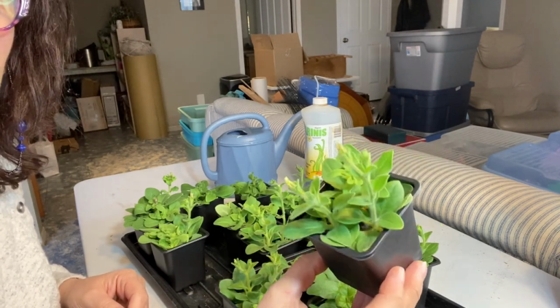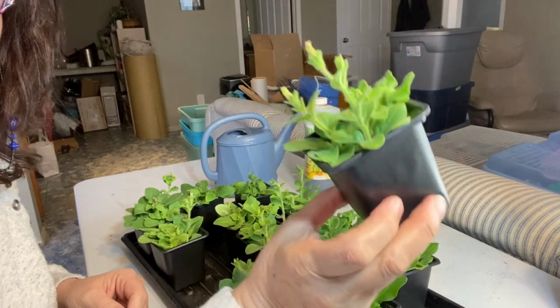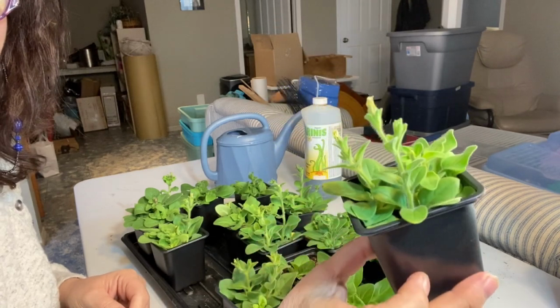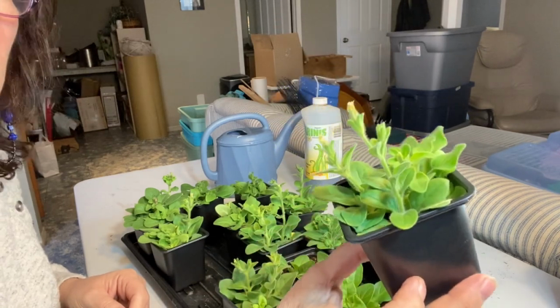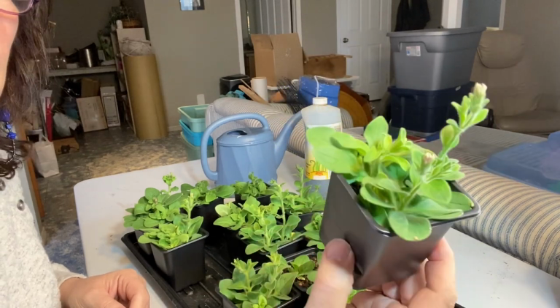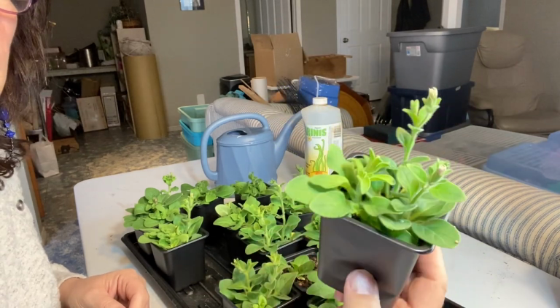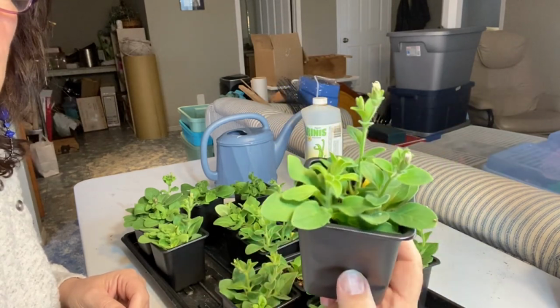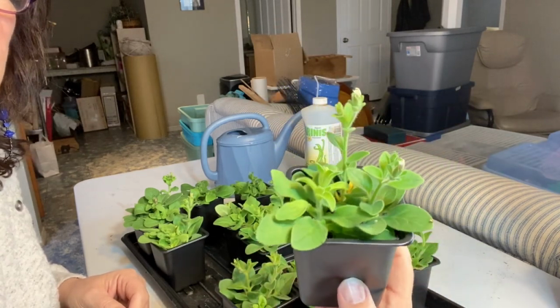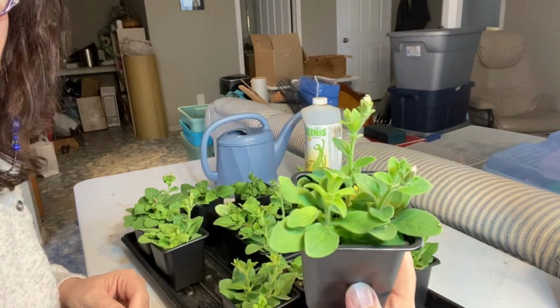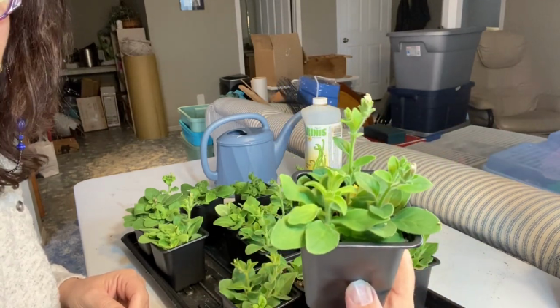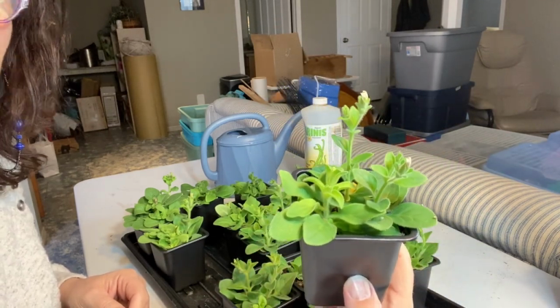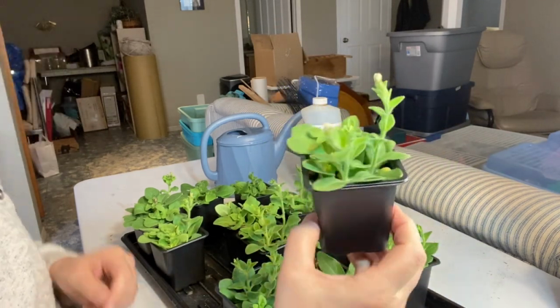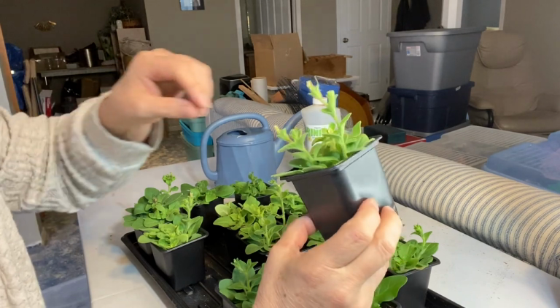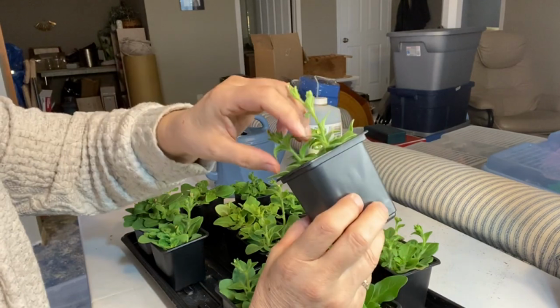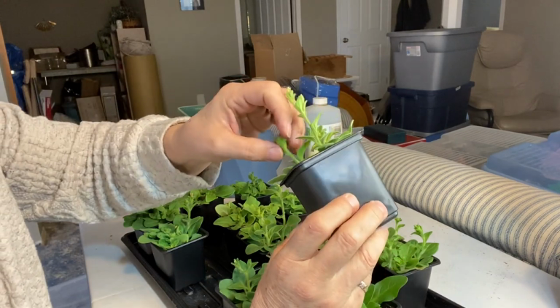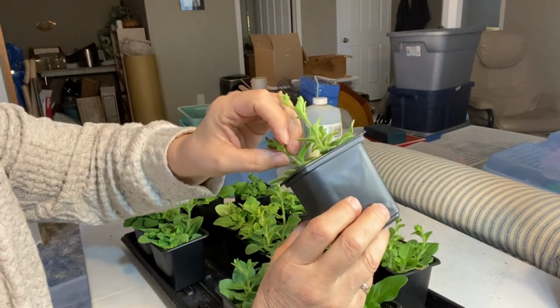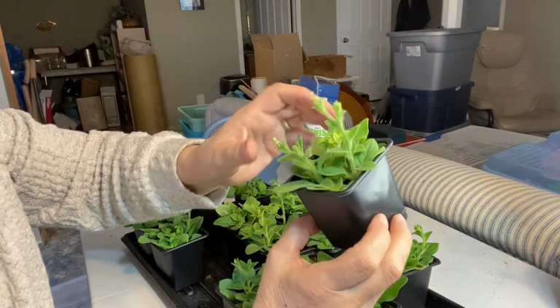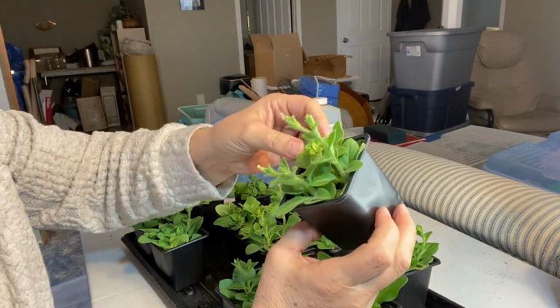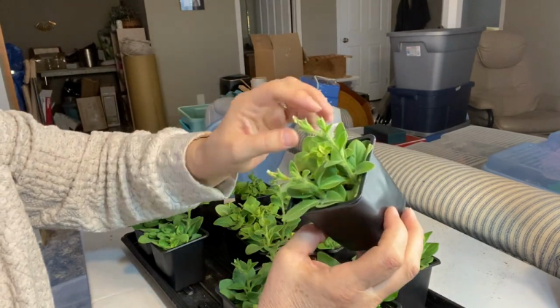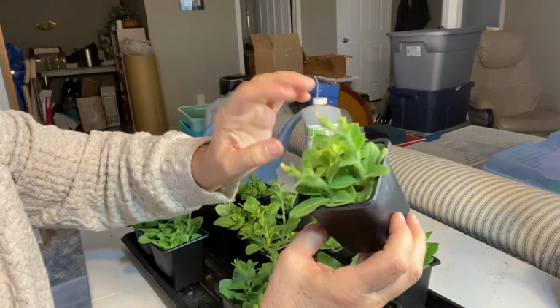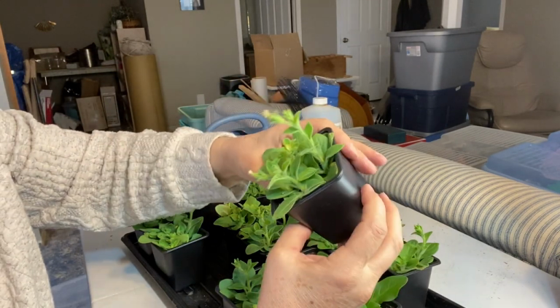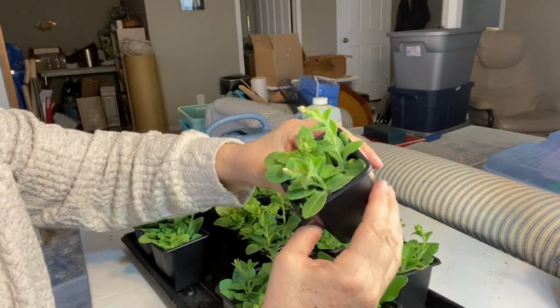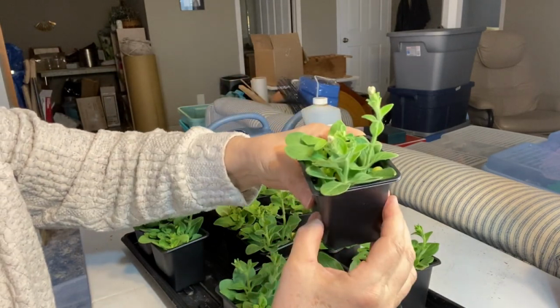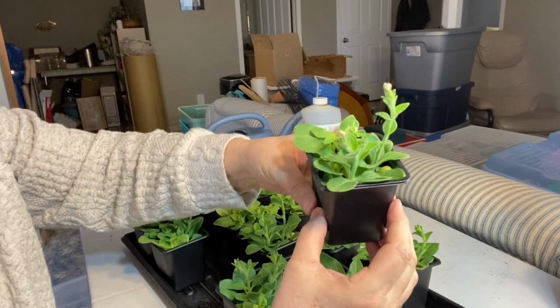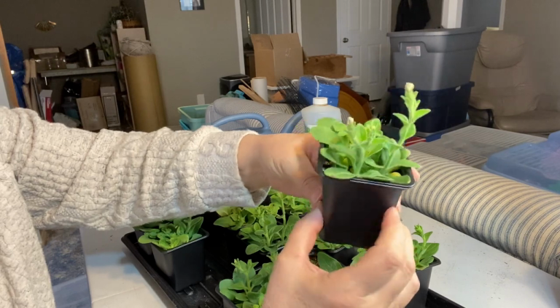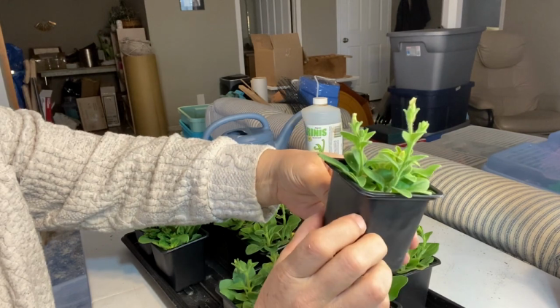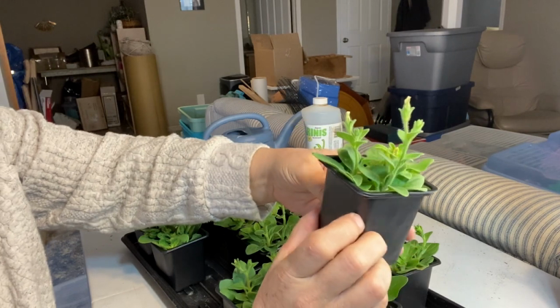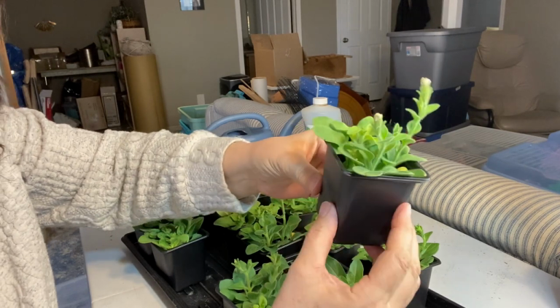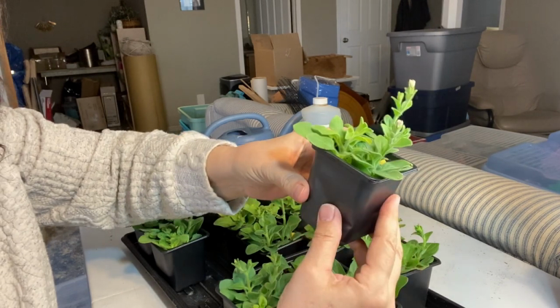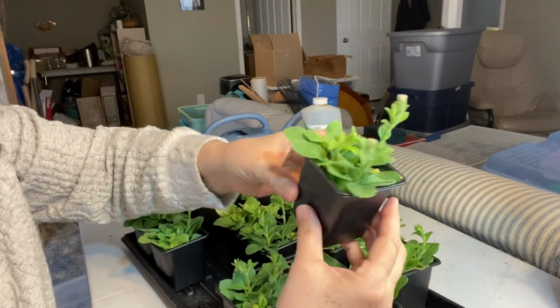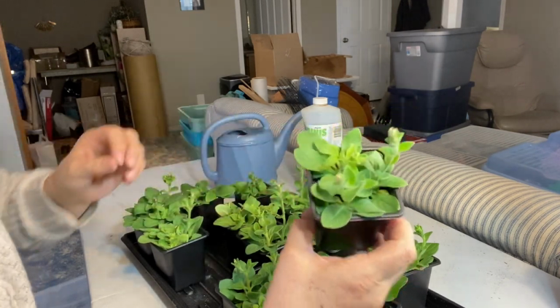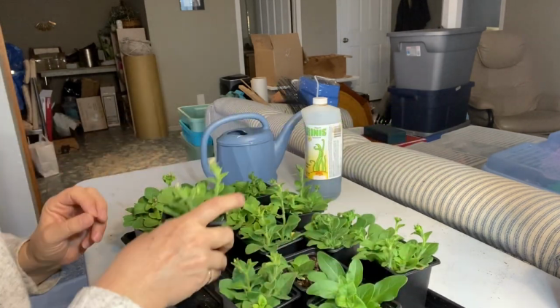I'm going to start off by topping off and pruning some of these blooms back. It should create a thicker, fuller plant, but then I also need to separate these into bigger pots.